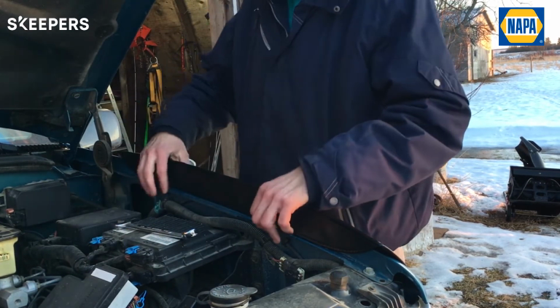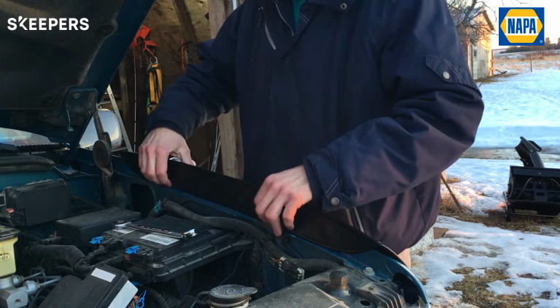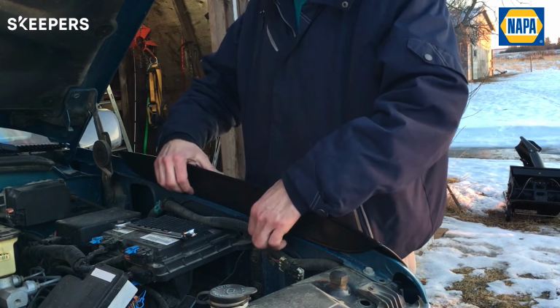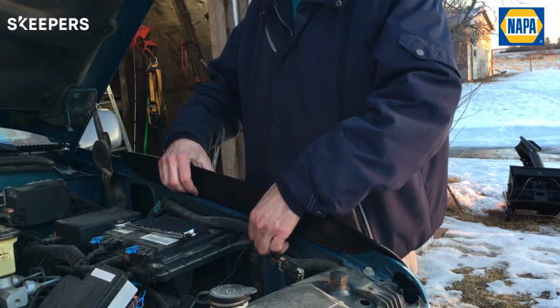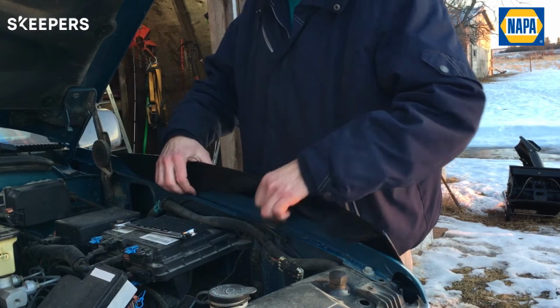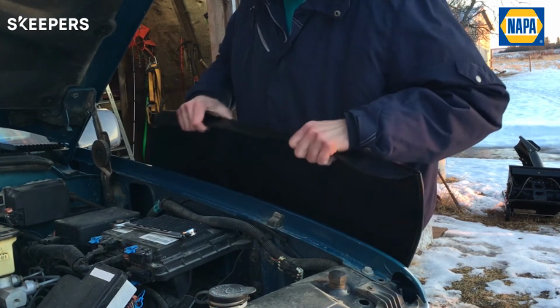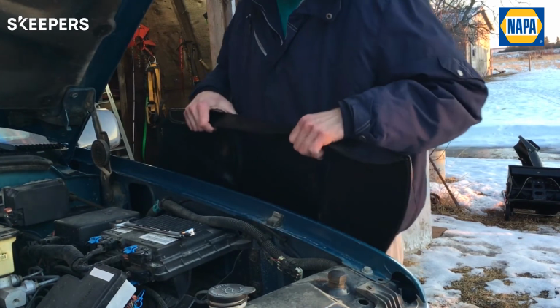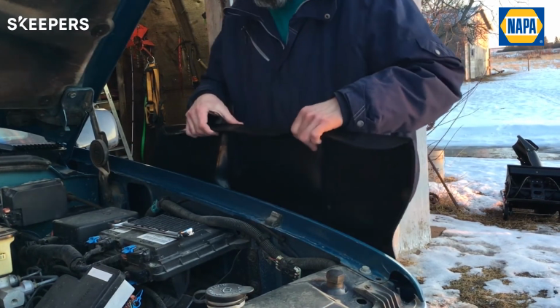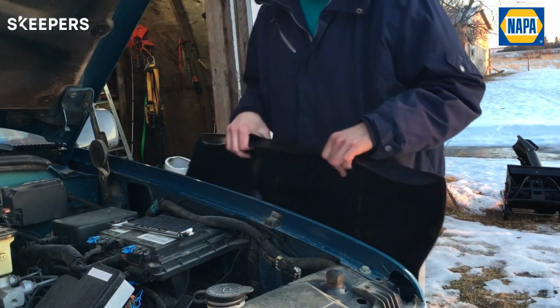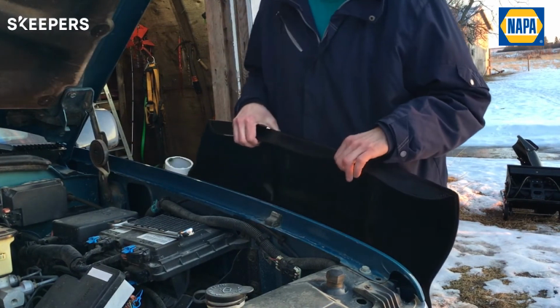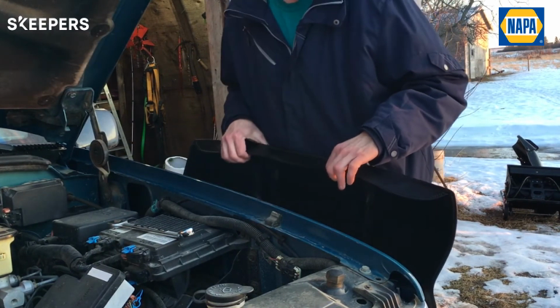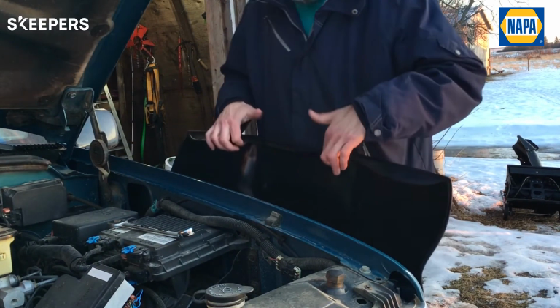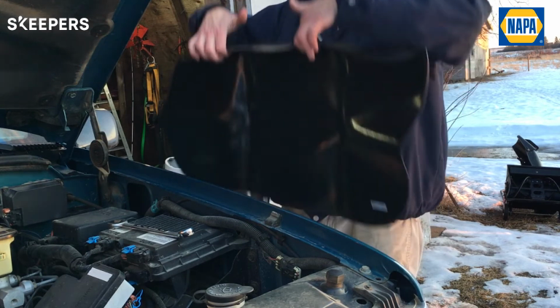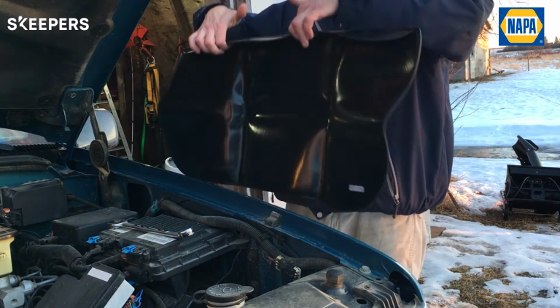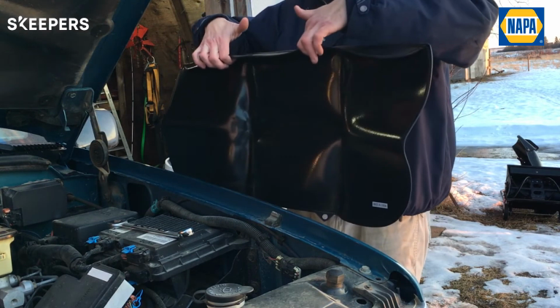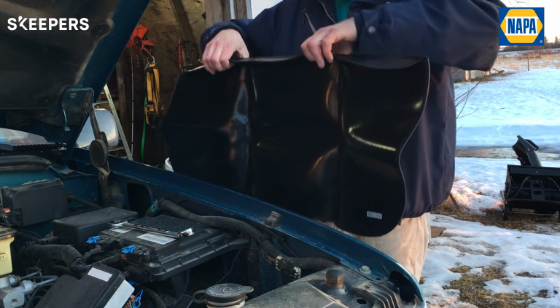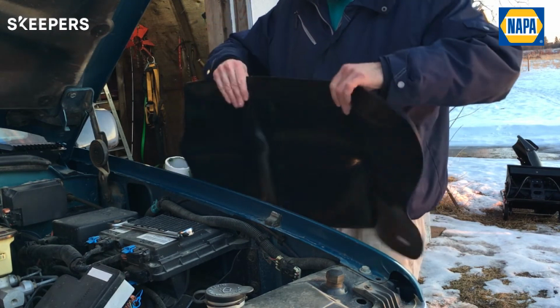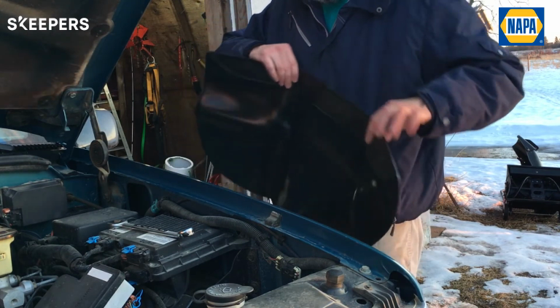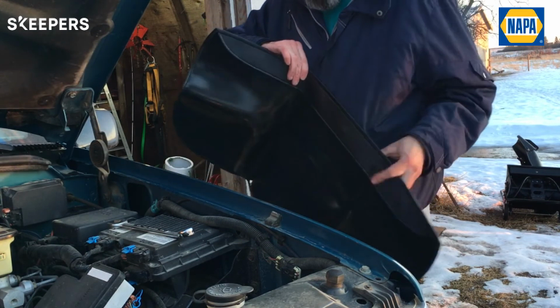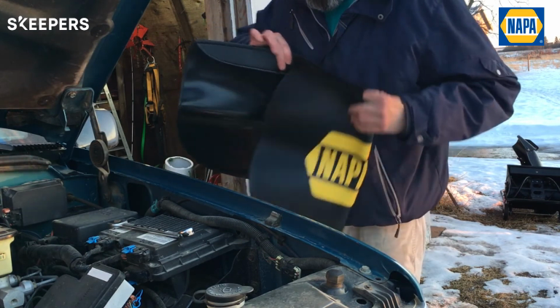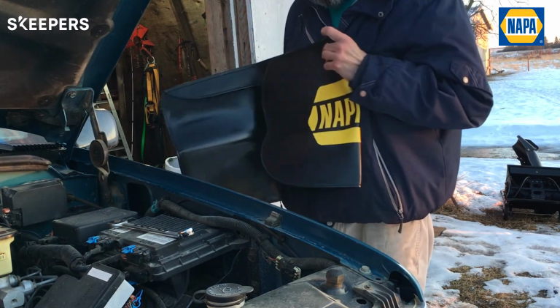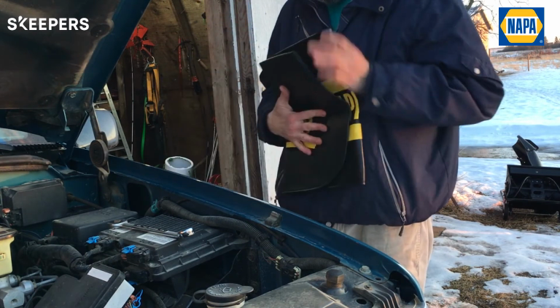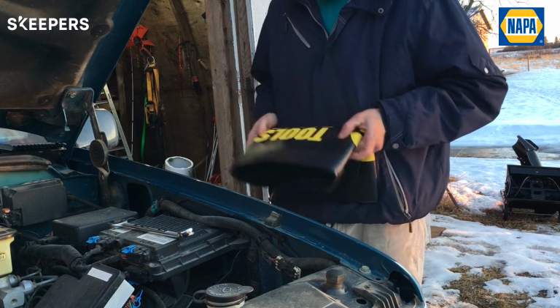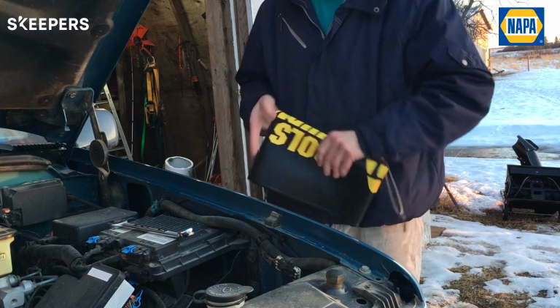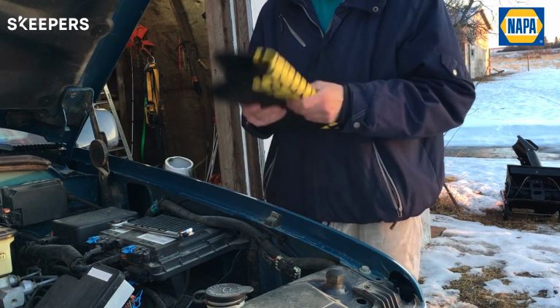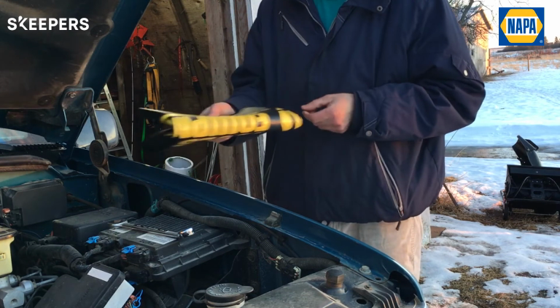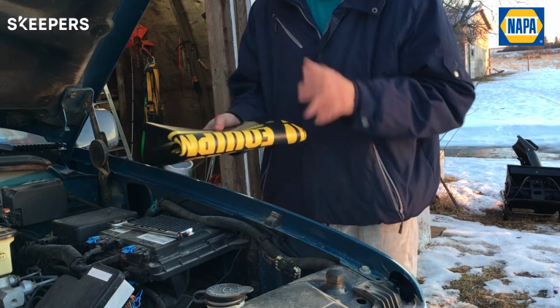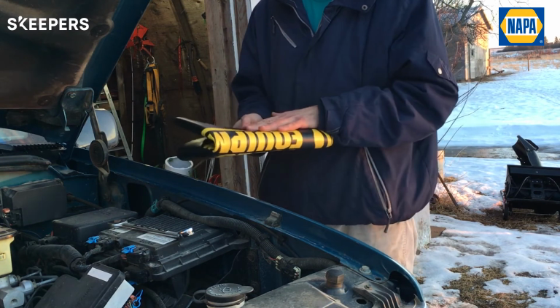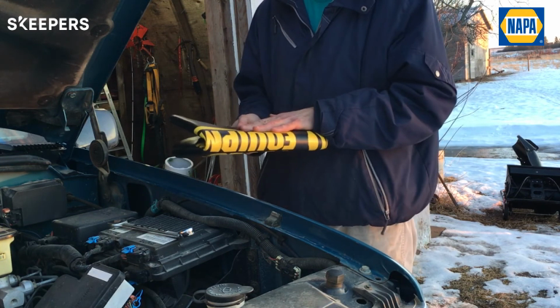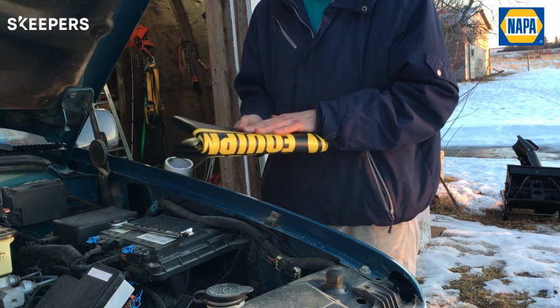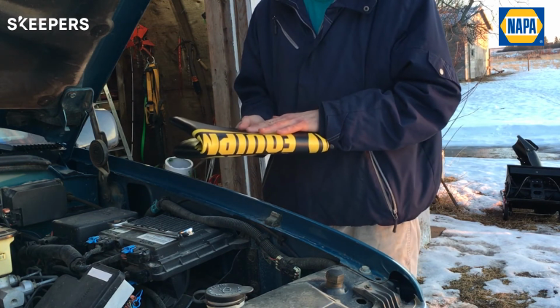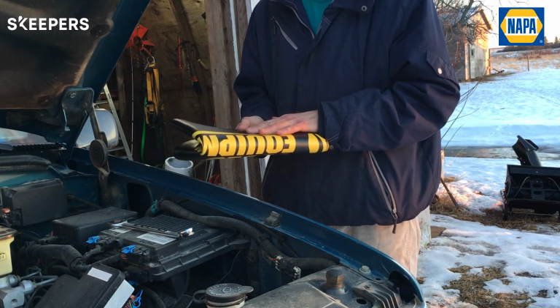Of course there are two ways you can store this thing once you're done using it. It just peels right off the fender — you can put two nails or screws in your wall and hang it like this, or even better yet, you can fold it back the way it came and place it in a drawer so it stays nice and clean for next time.